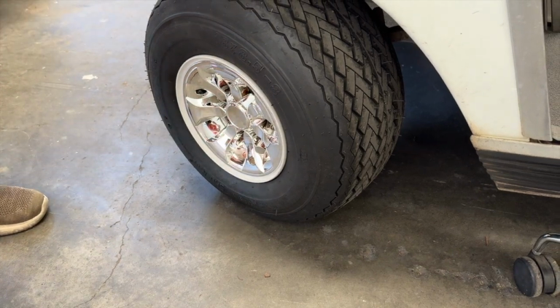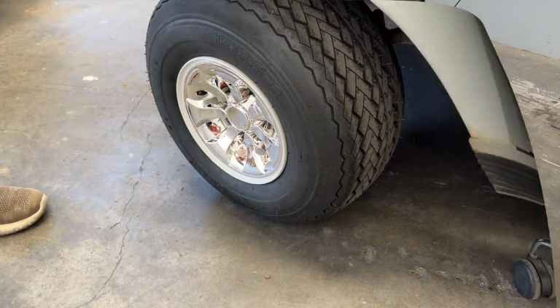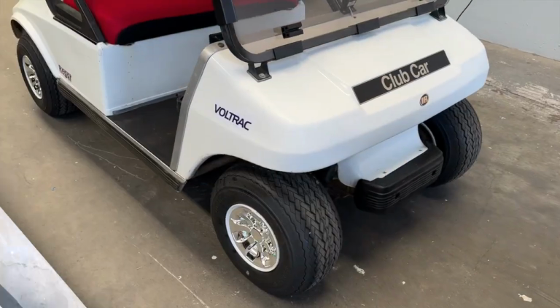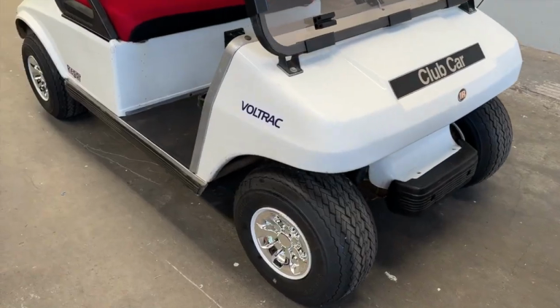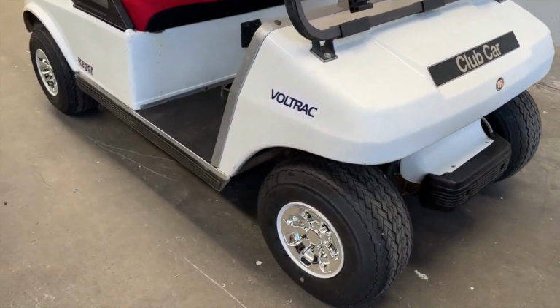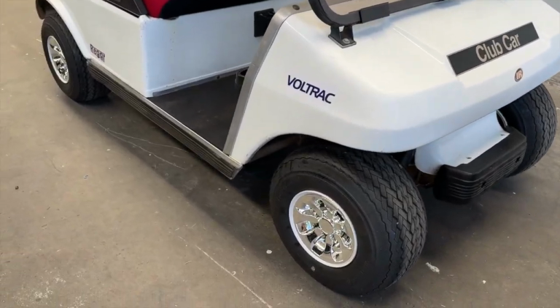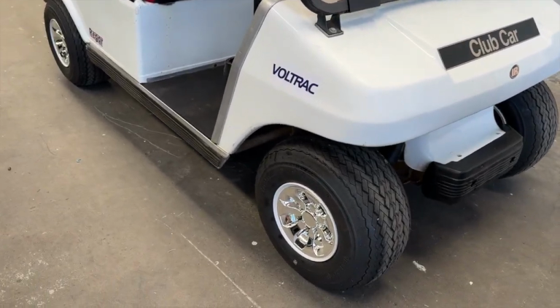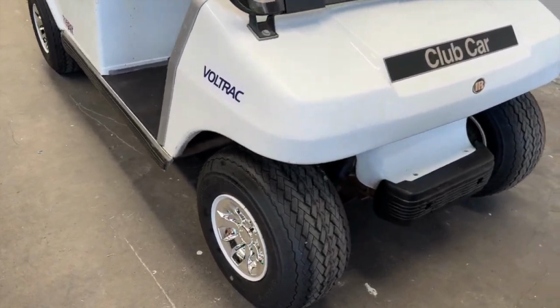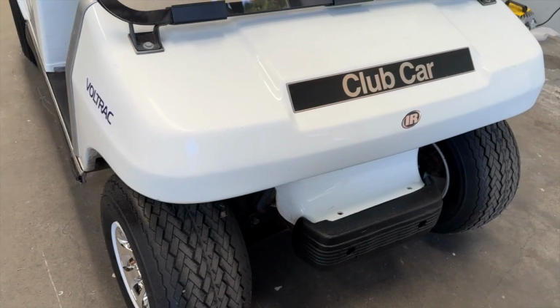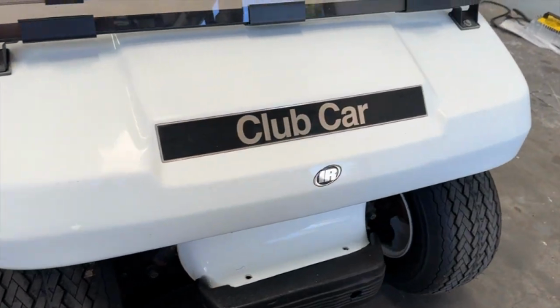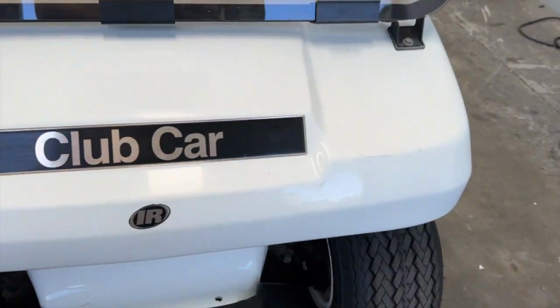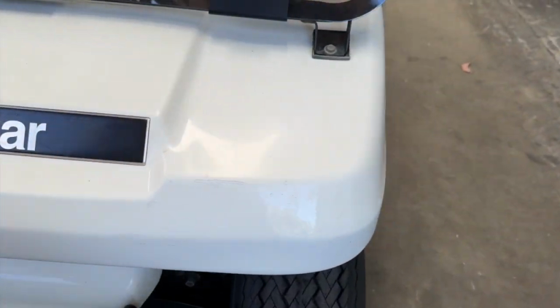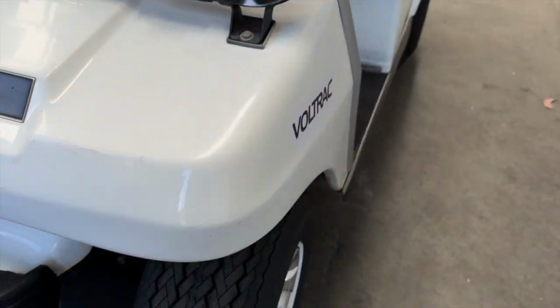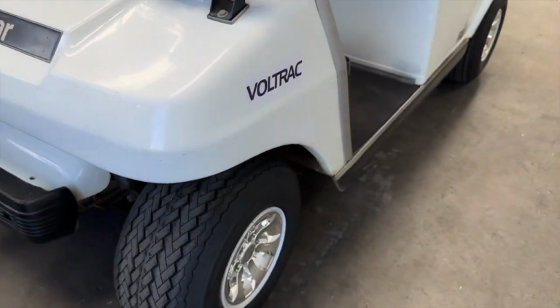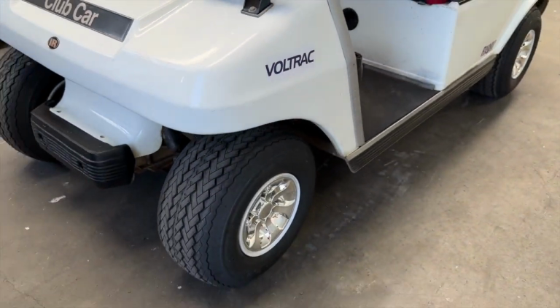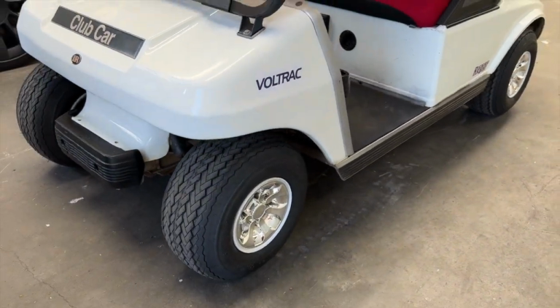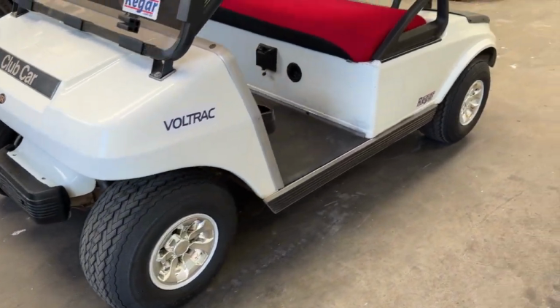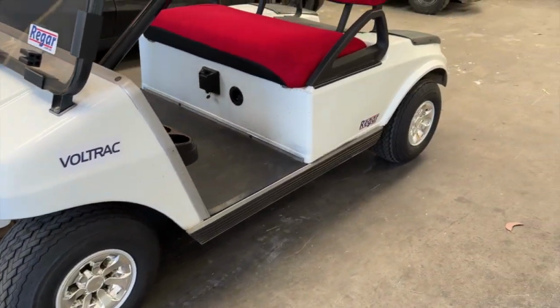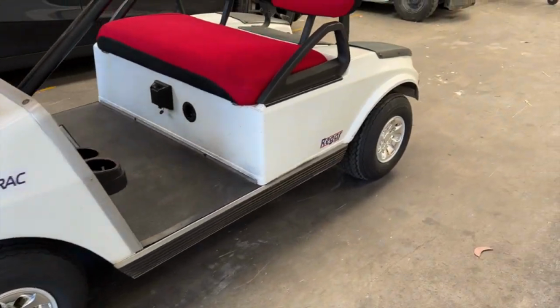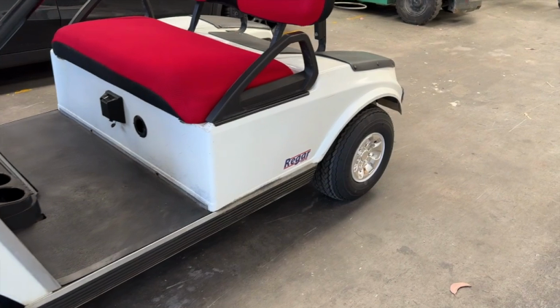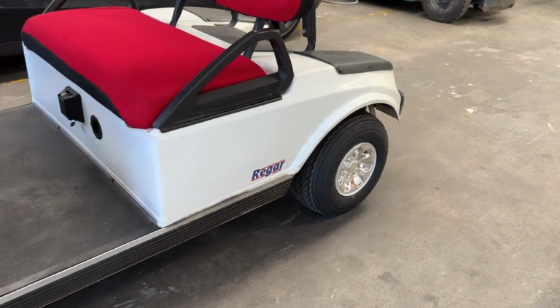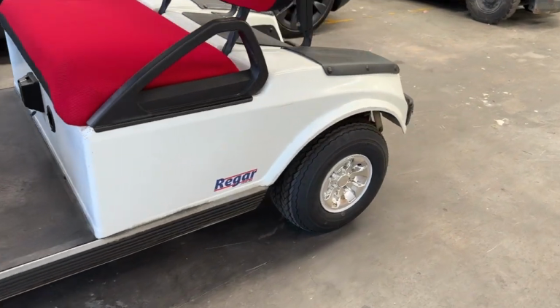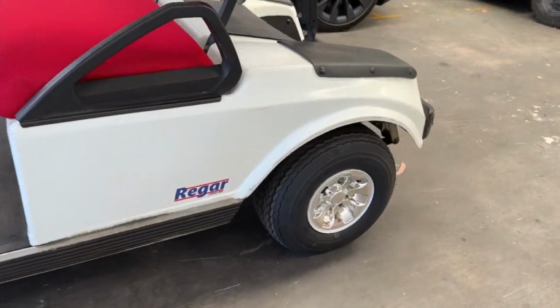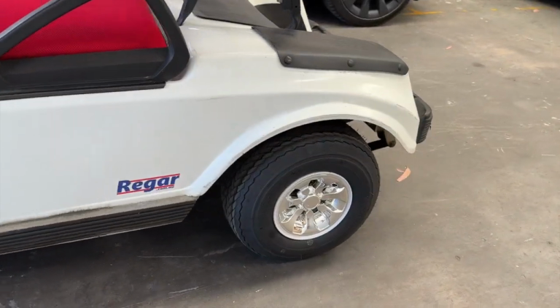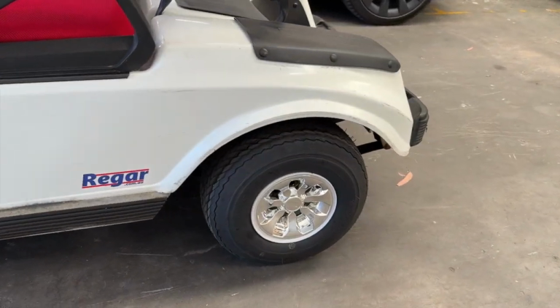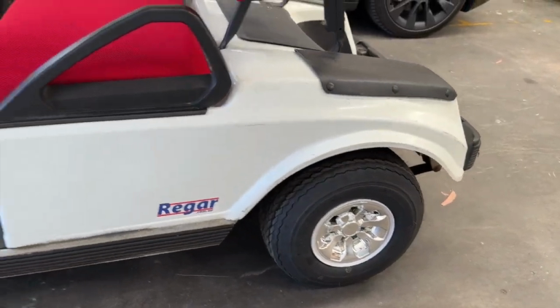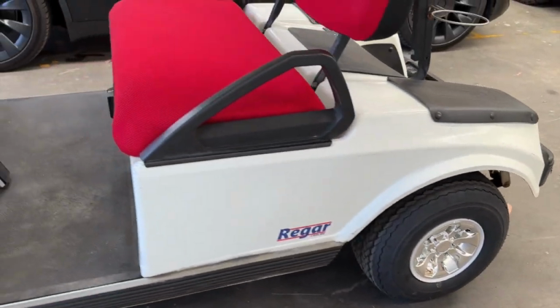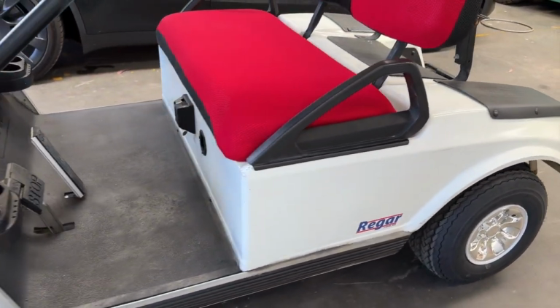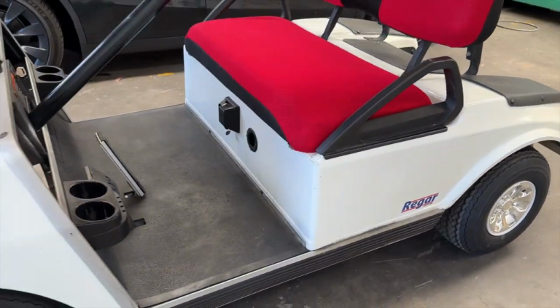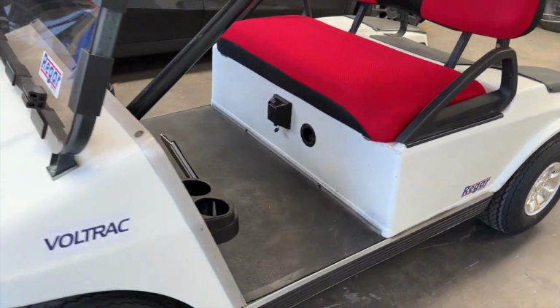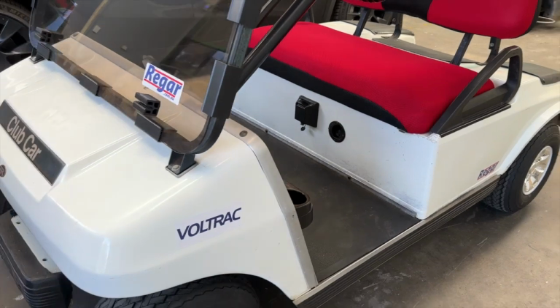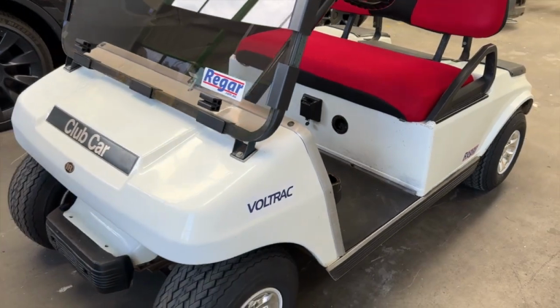And you're done. As you can see, we've now fitted all four of the hubcaps without breaking any of the clips or damaging the wheels. Thanks for watching — please like and subscribe for more videos like this.